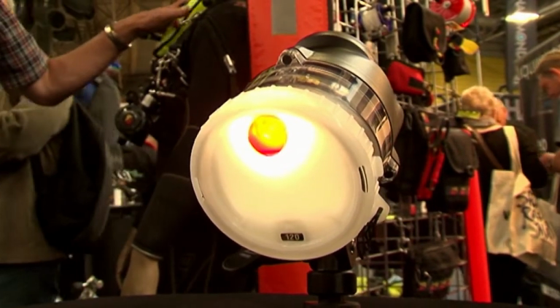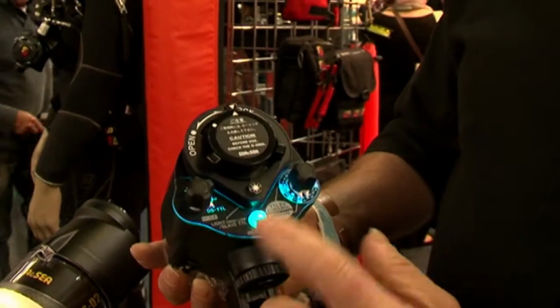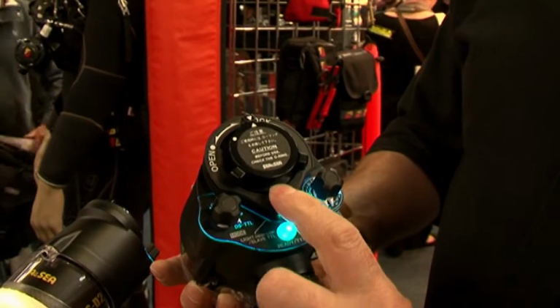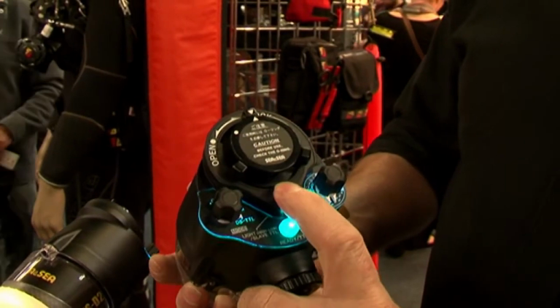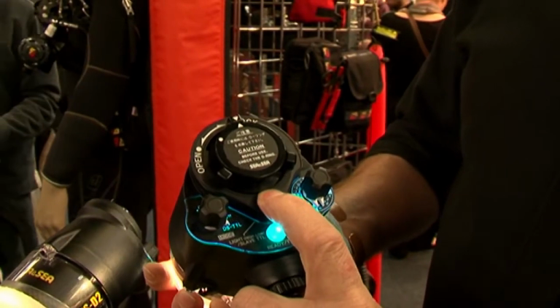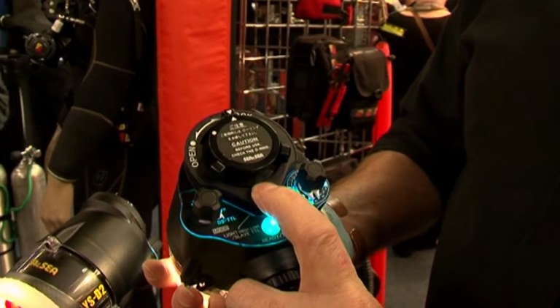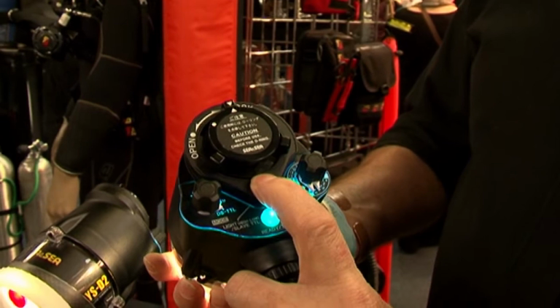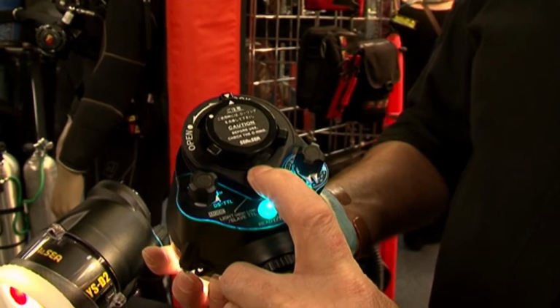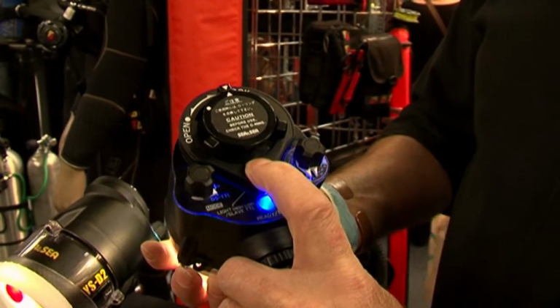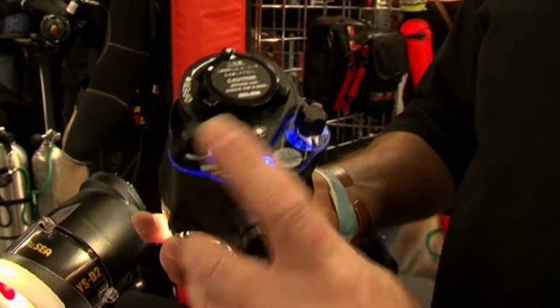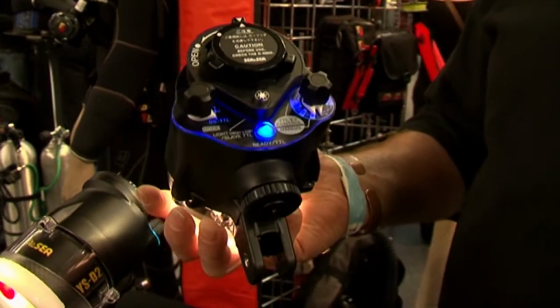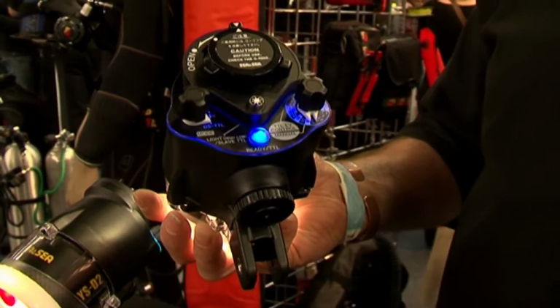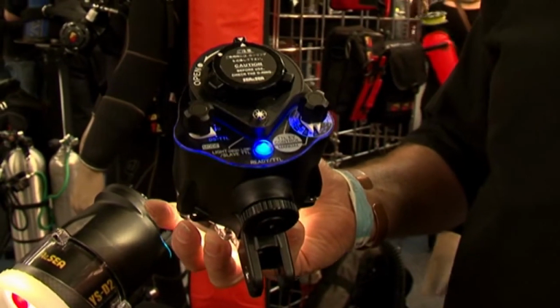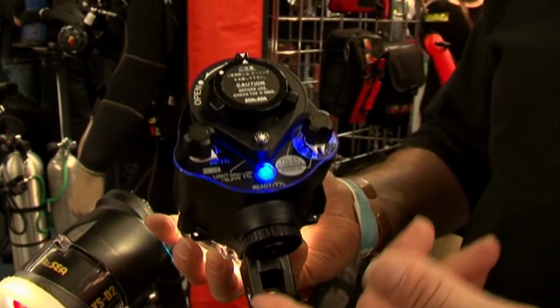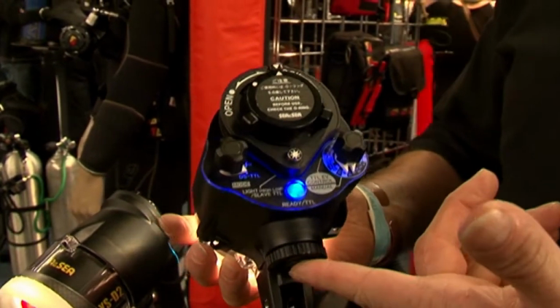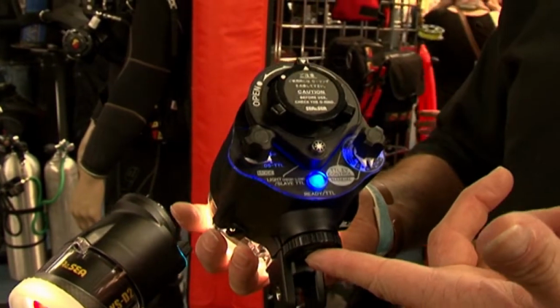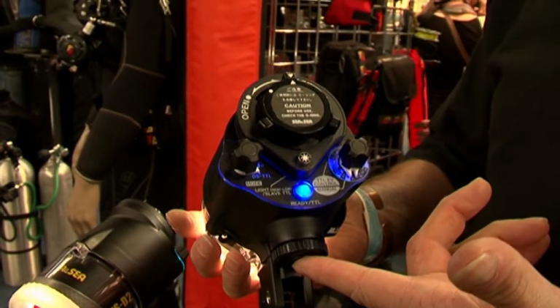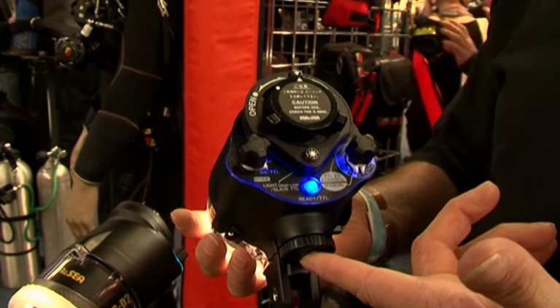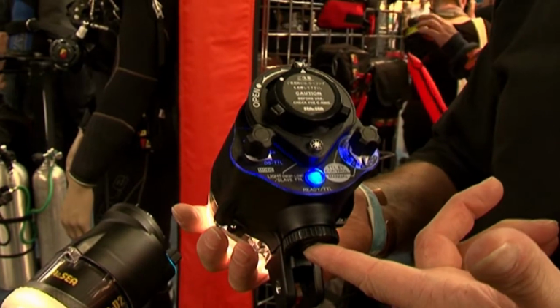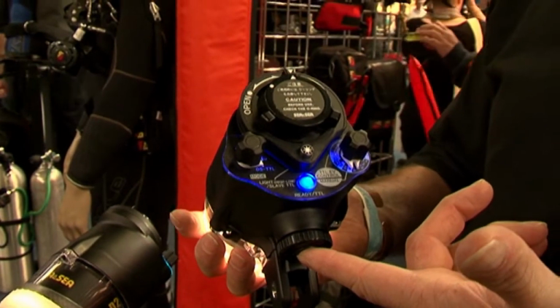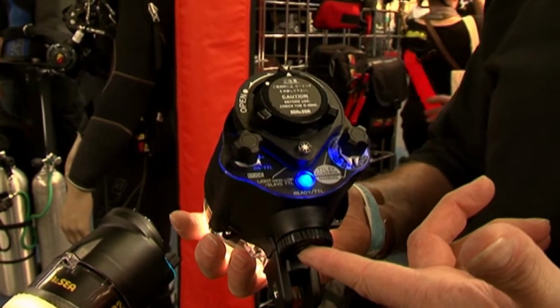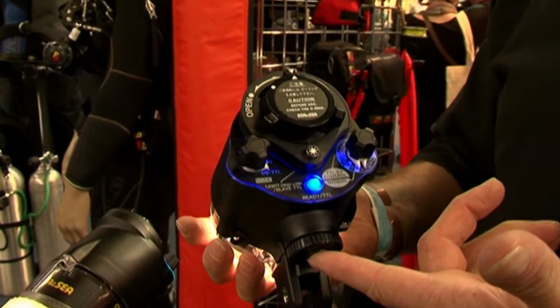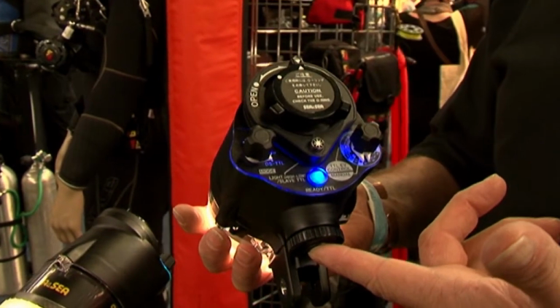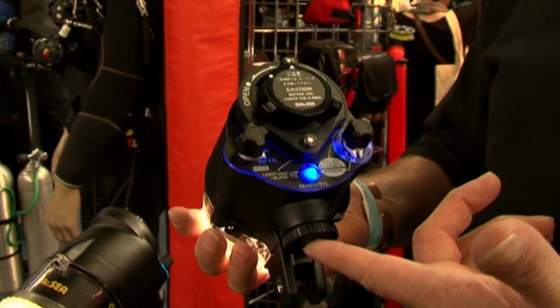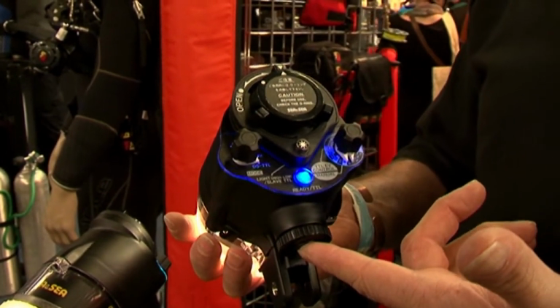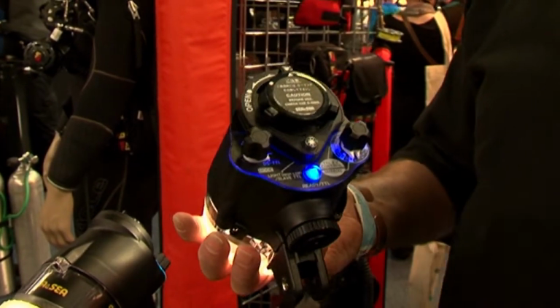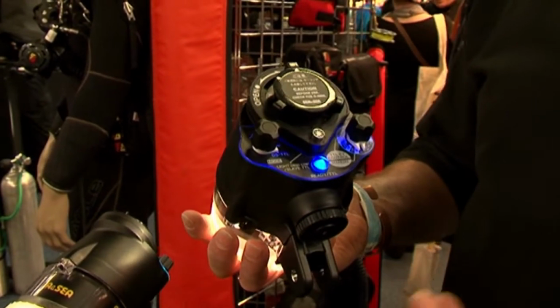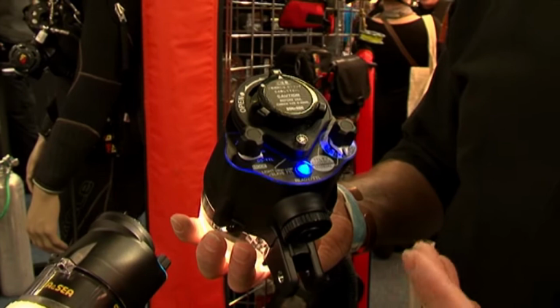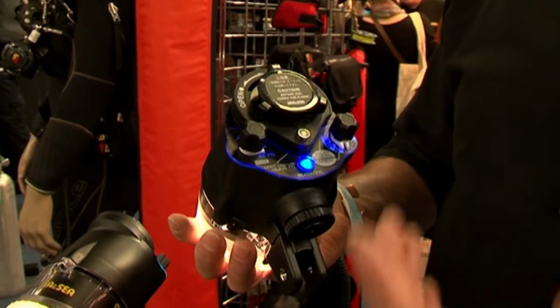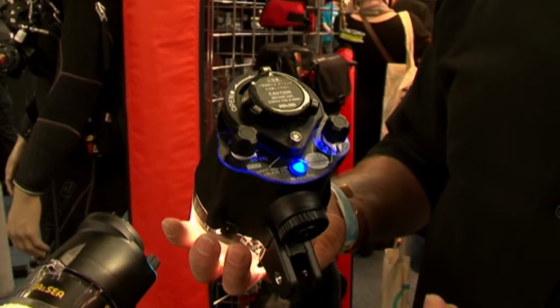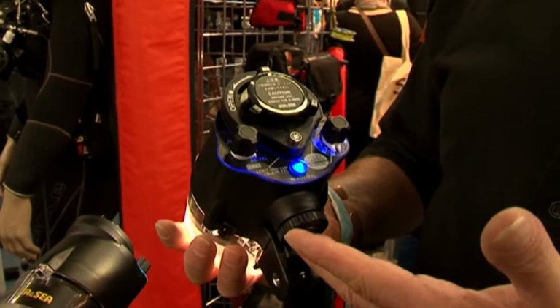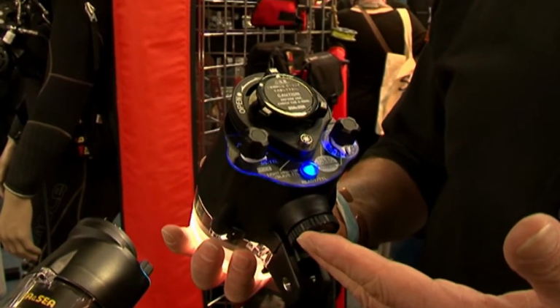We can also push and hold down the modeling light button and the colour changes to dark blue. That now allows us to use the older DSTTL mode so that it's compatible with pretty much most cameras on the market.